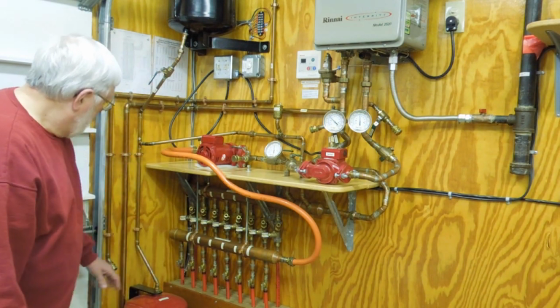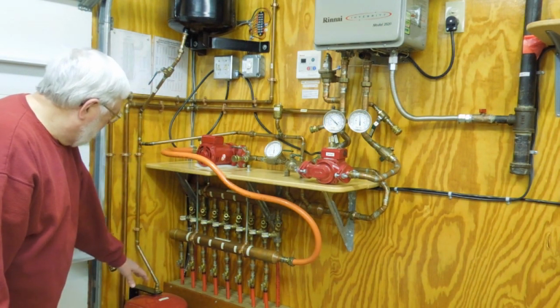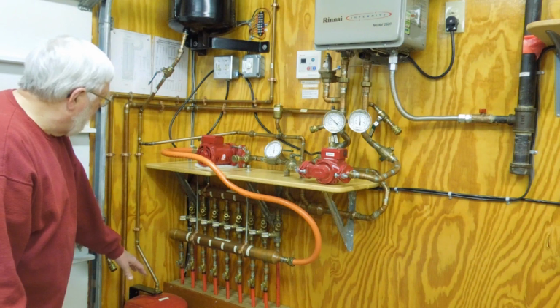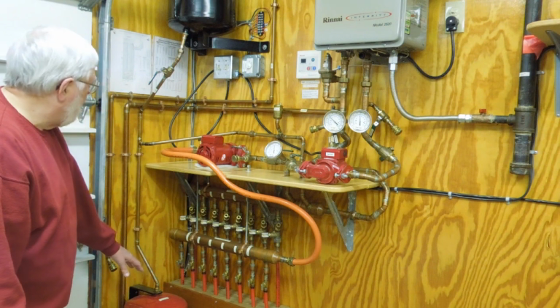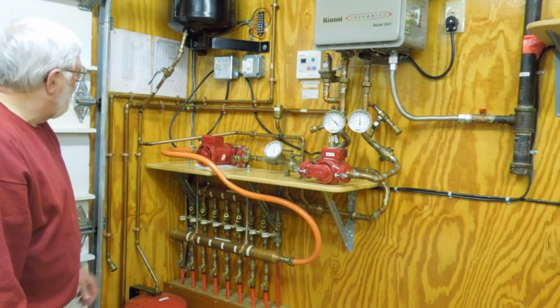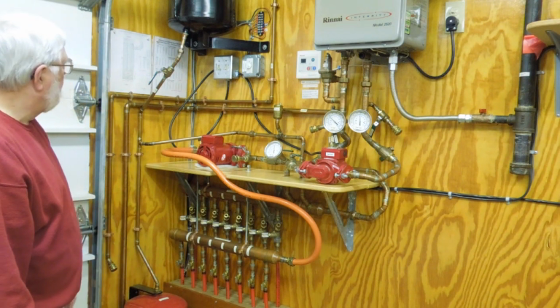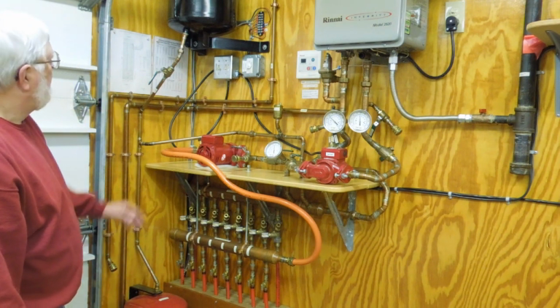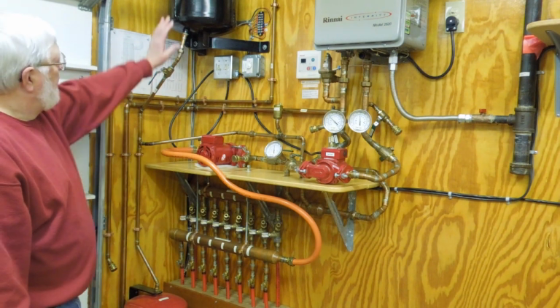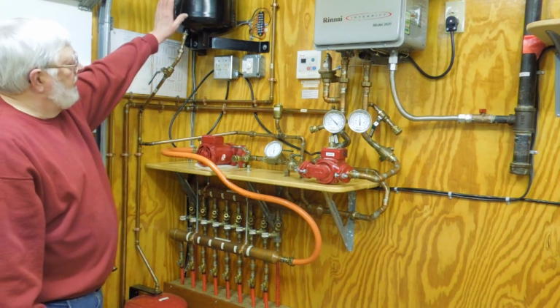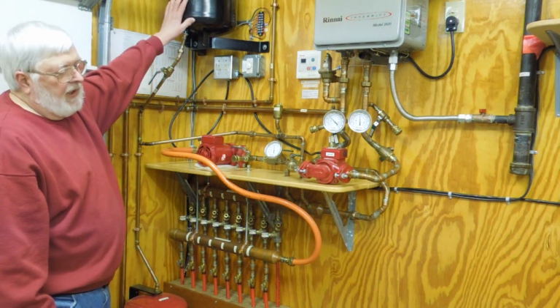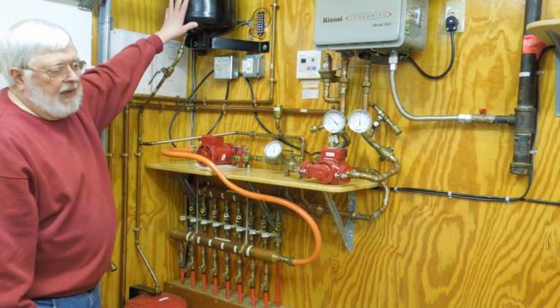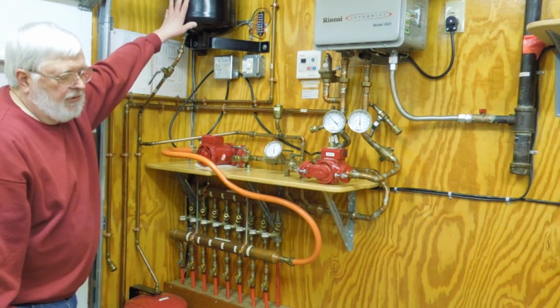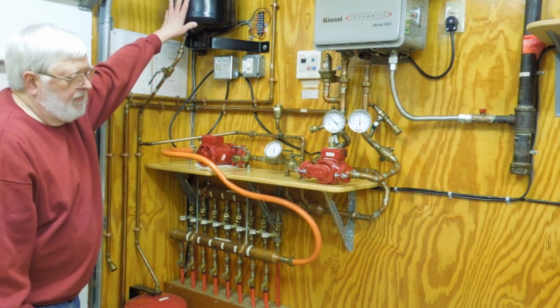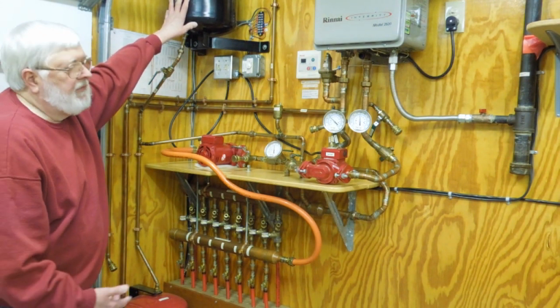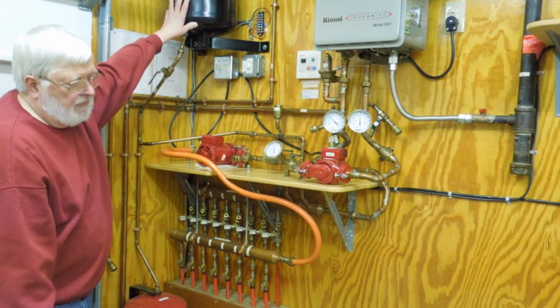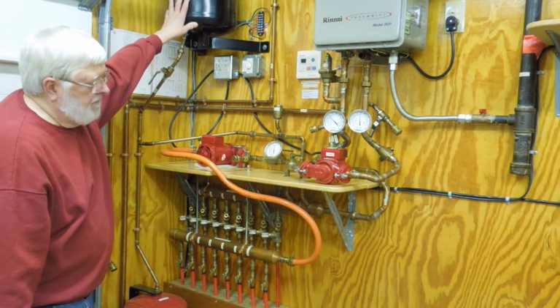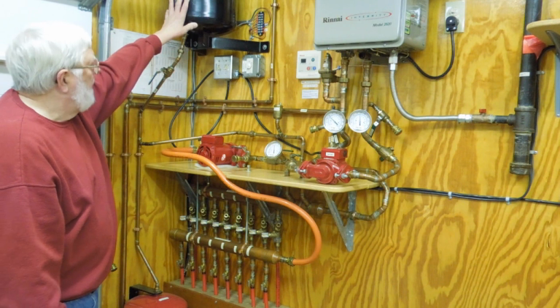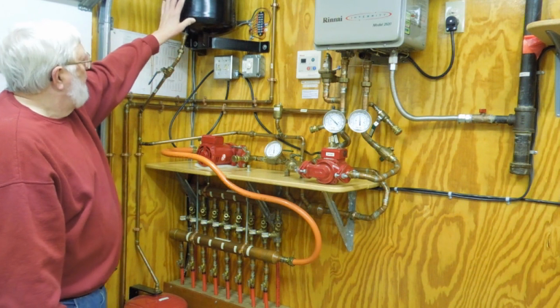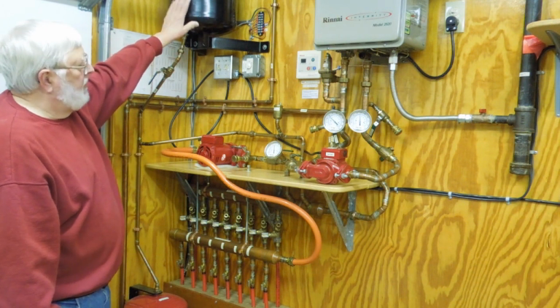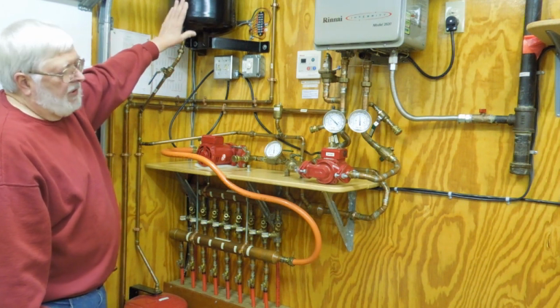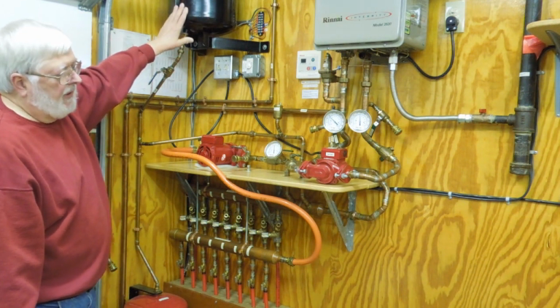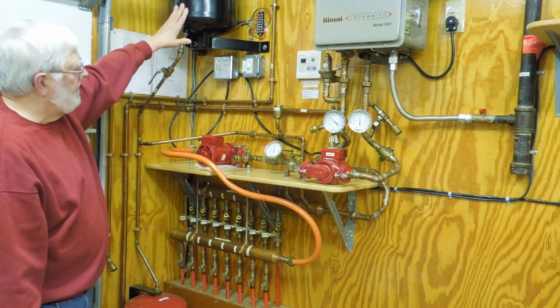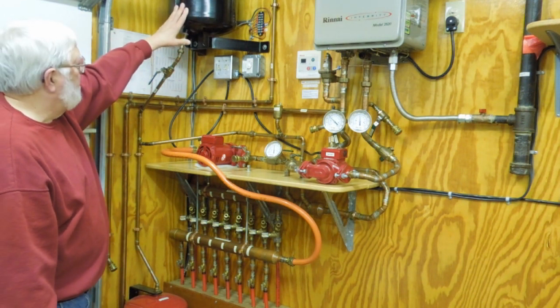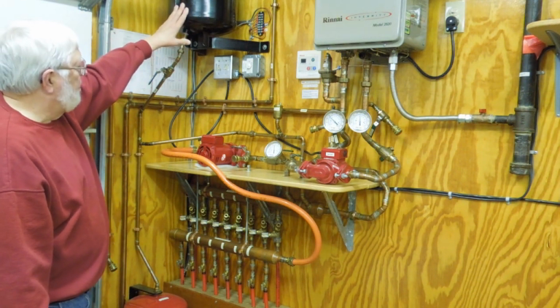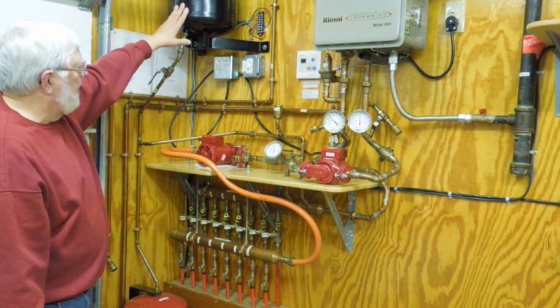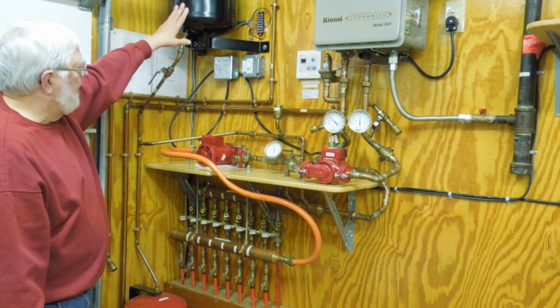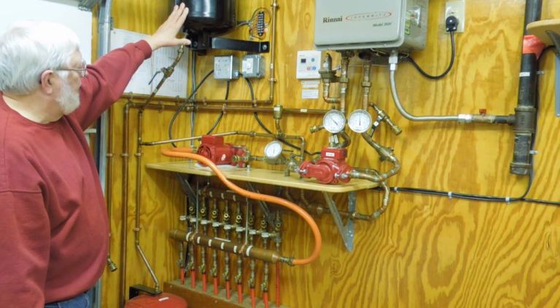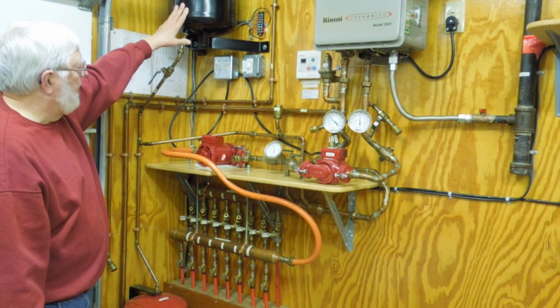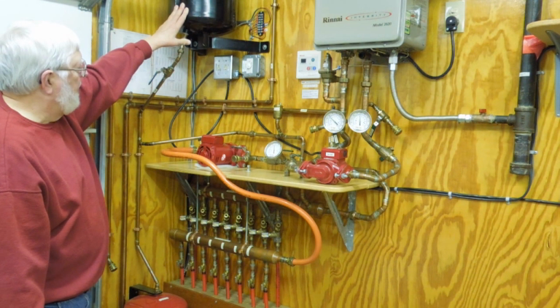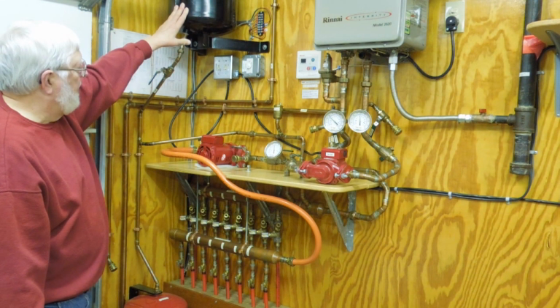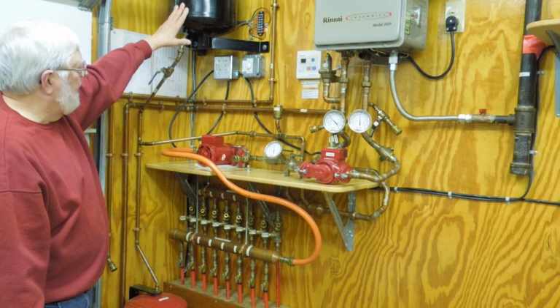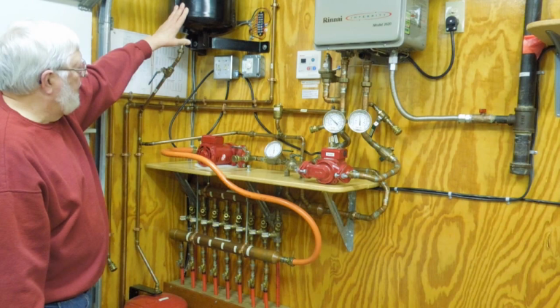There's an expansion tank down here, and this is a header tank. This holds excess fluid and is pressurized to 15 pounds pressure to just keep a slight pressure on the whole system.